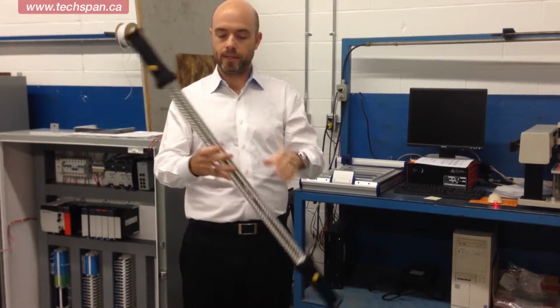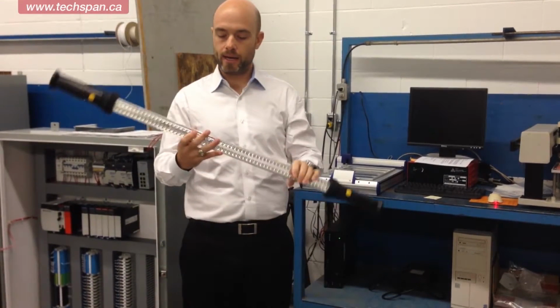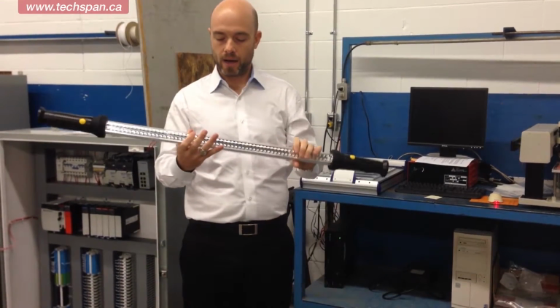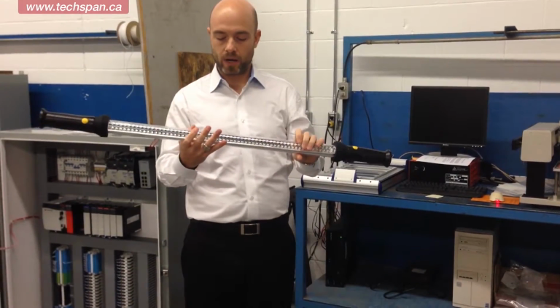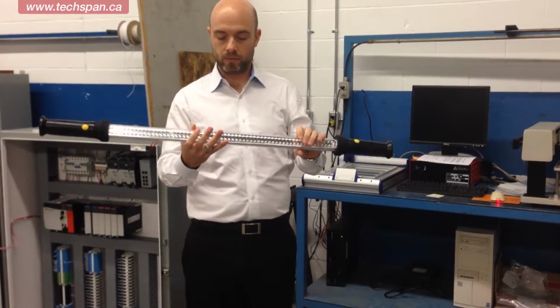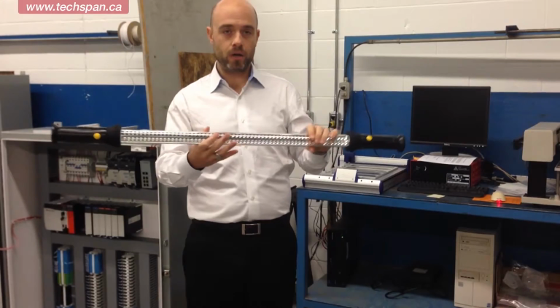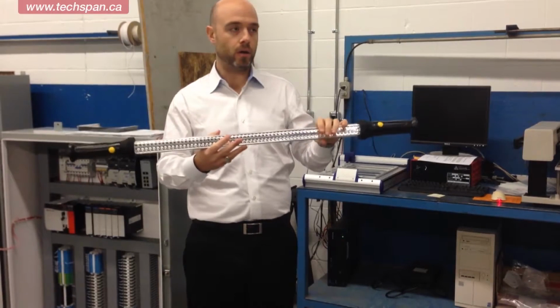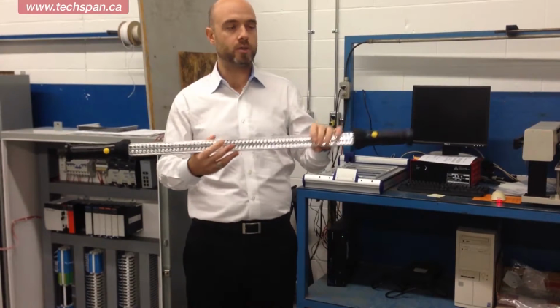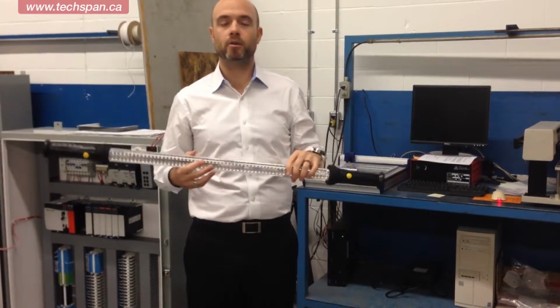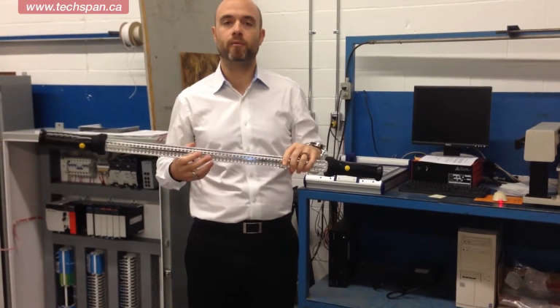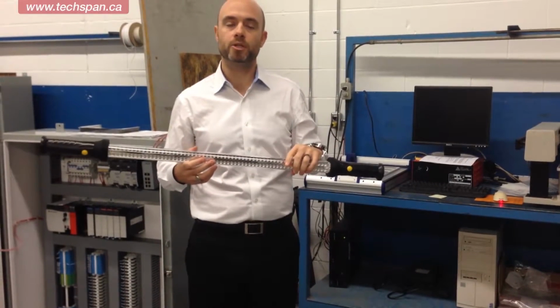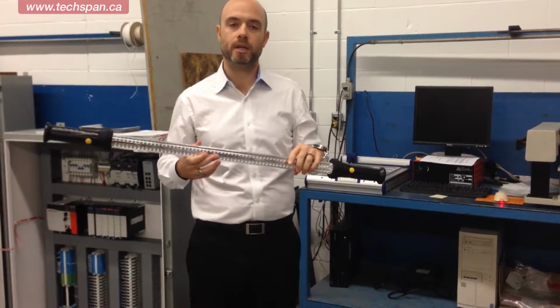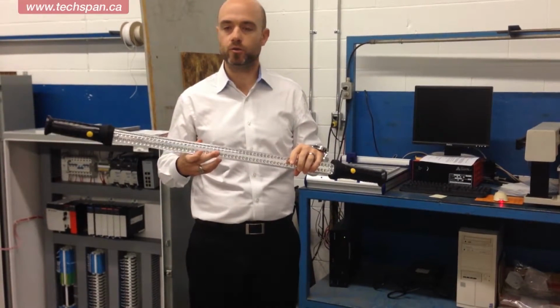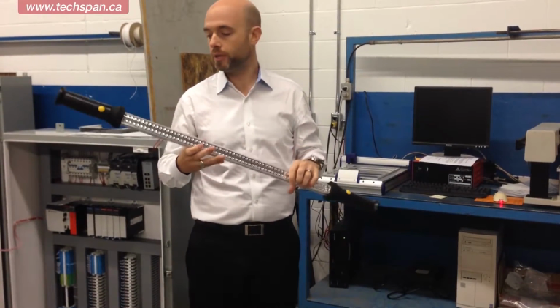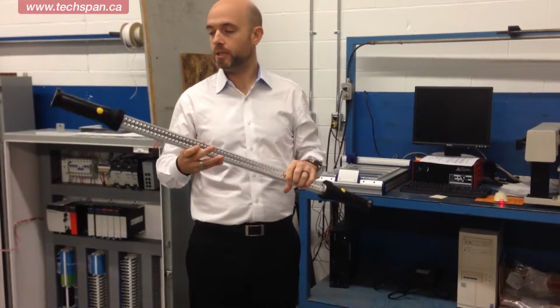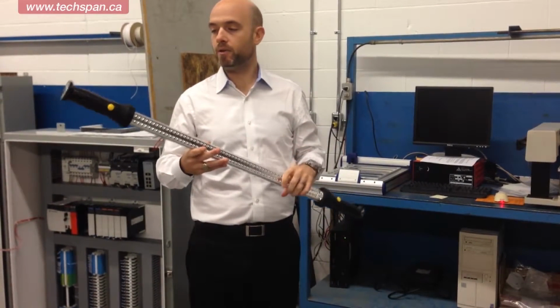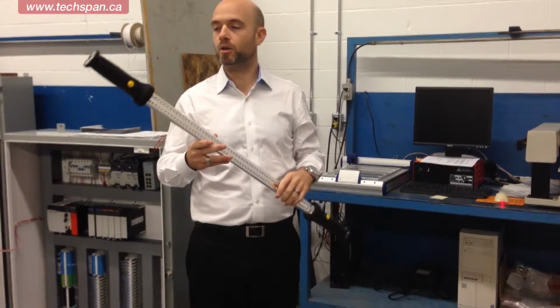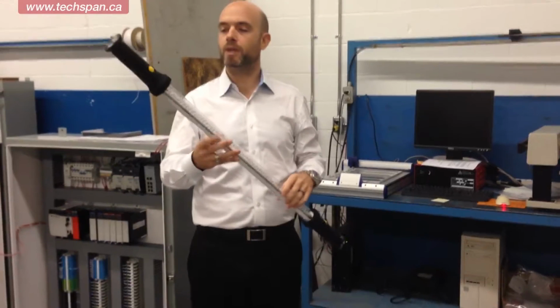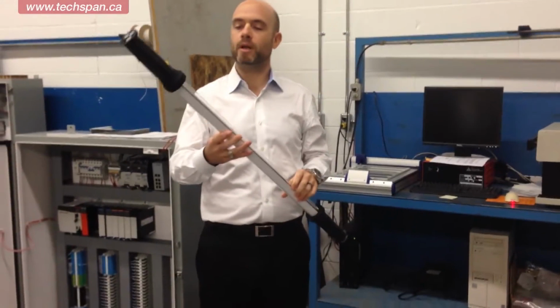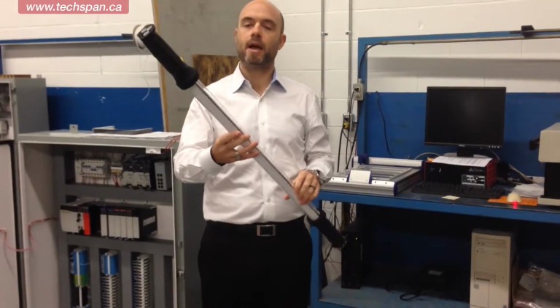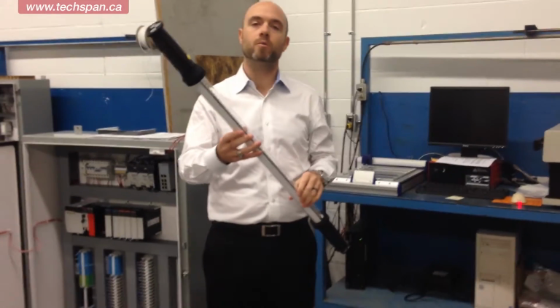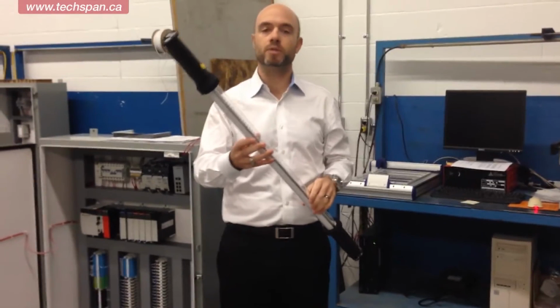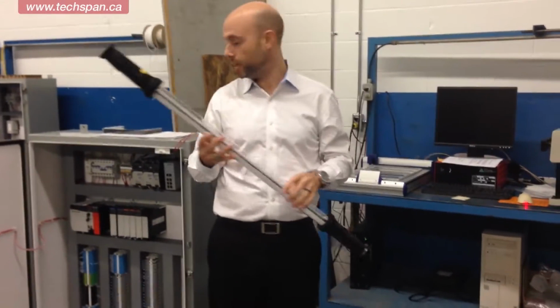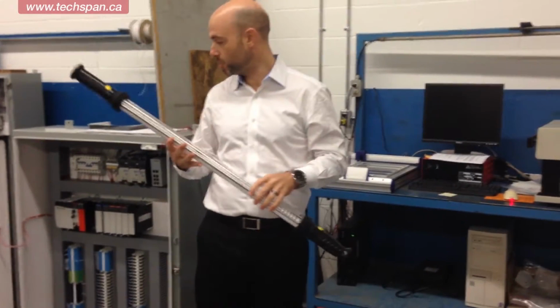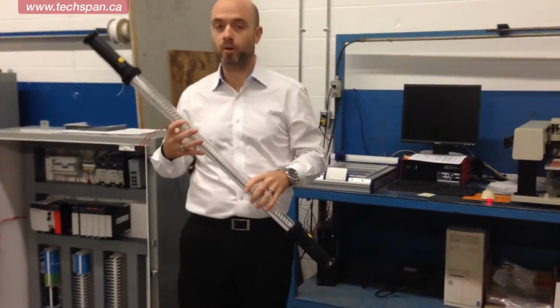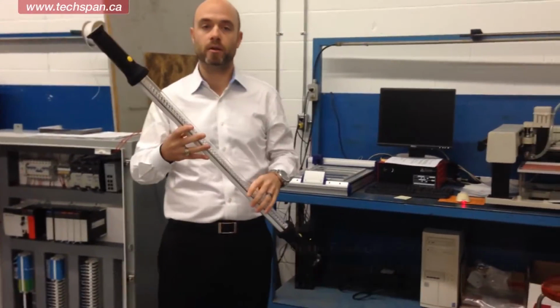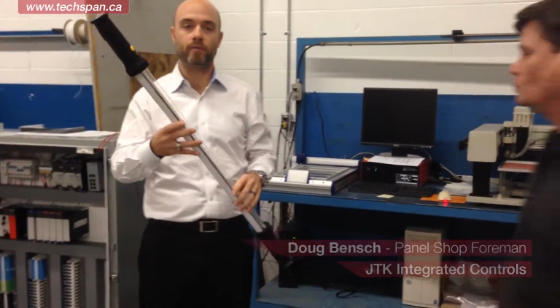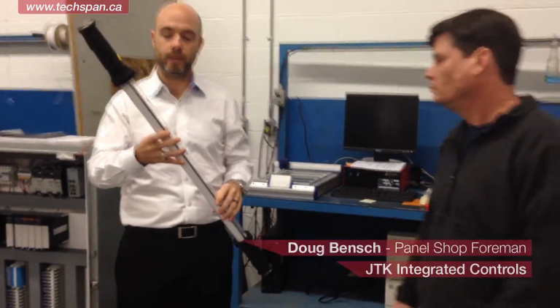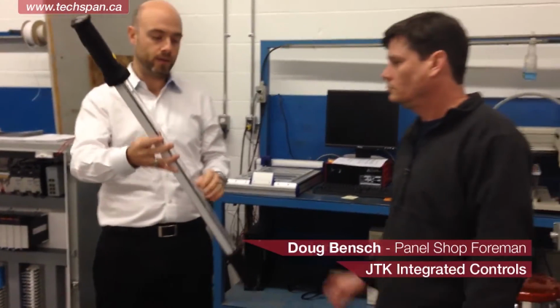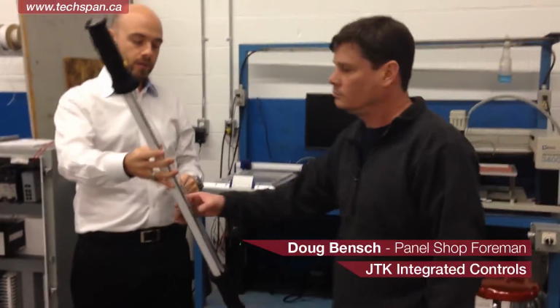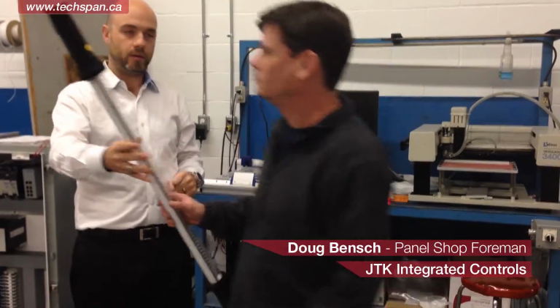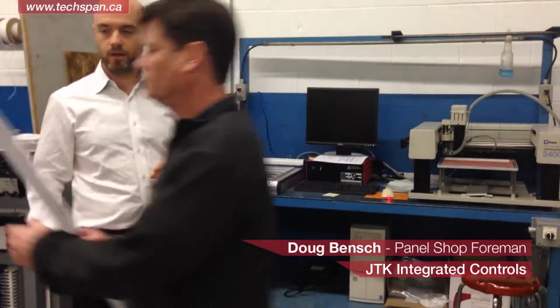Today I've got Doug, who is the panel shop foreman at JTK Controls. He's going to give you guys a quick demo as to how he would use this in this particular panel that we have here today. There's Doug.